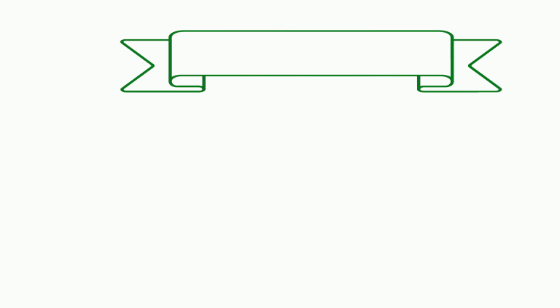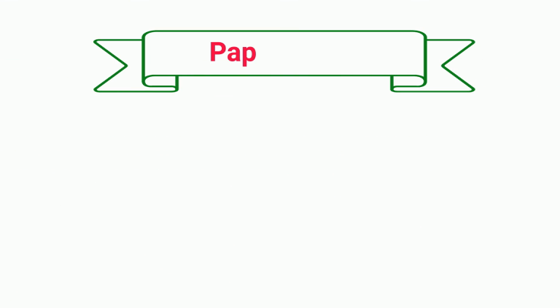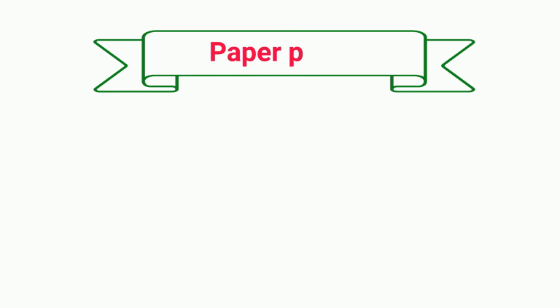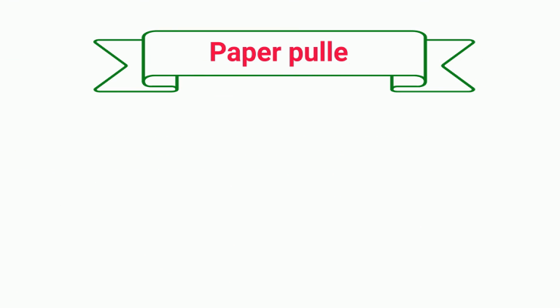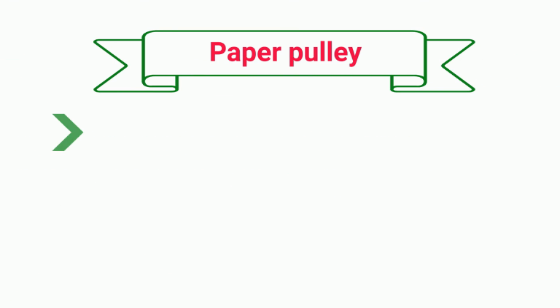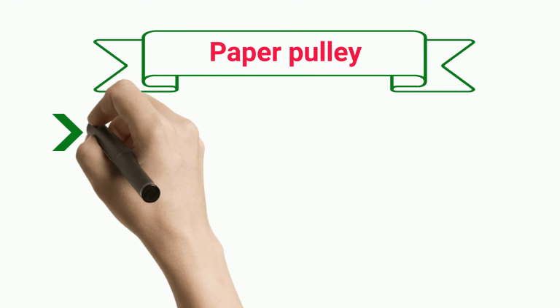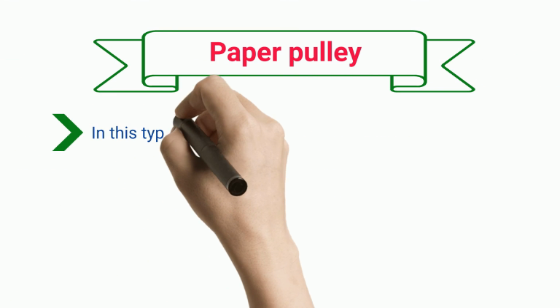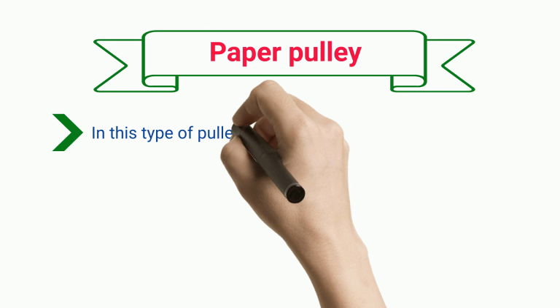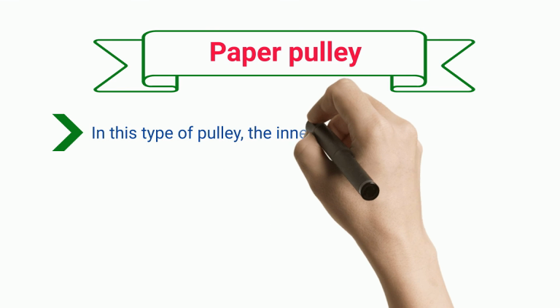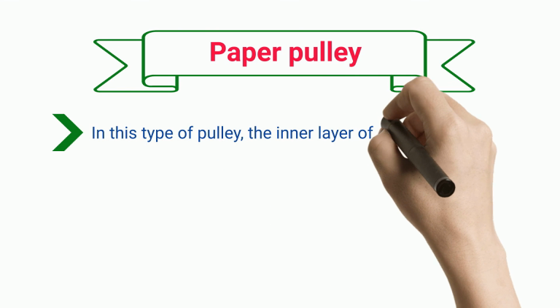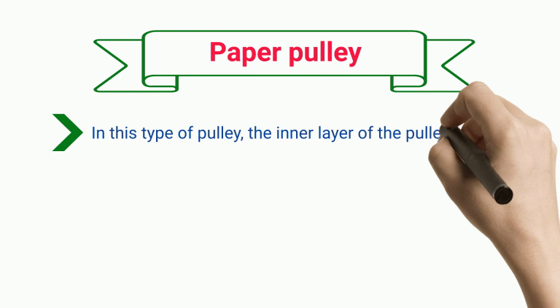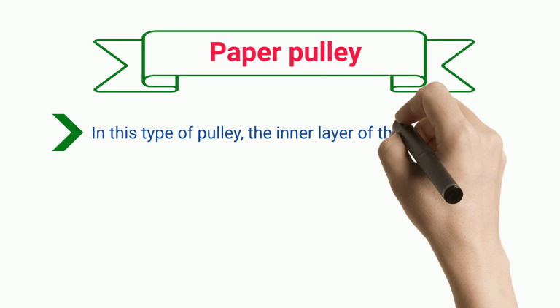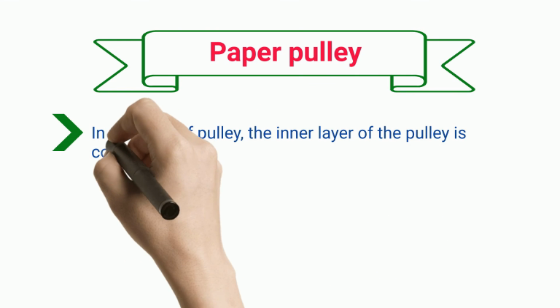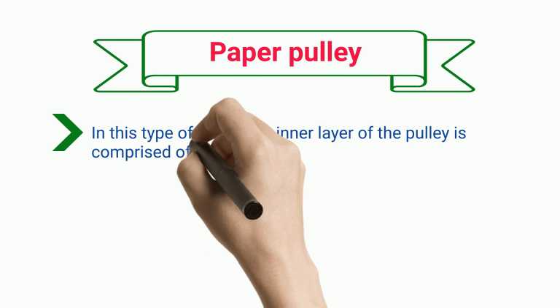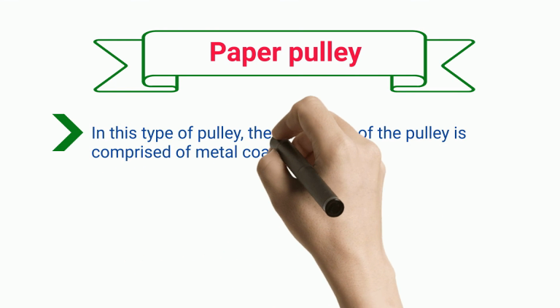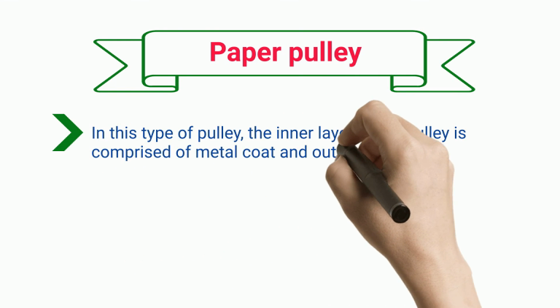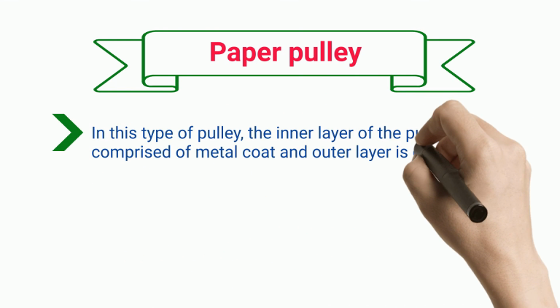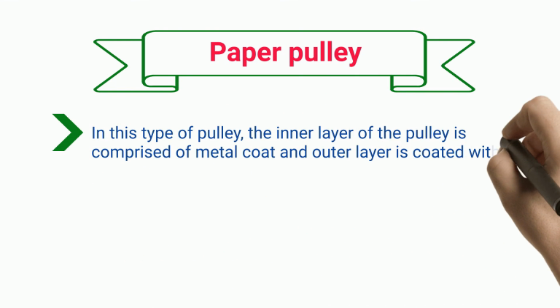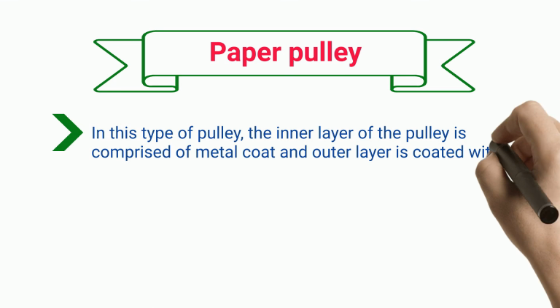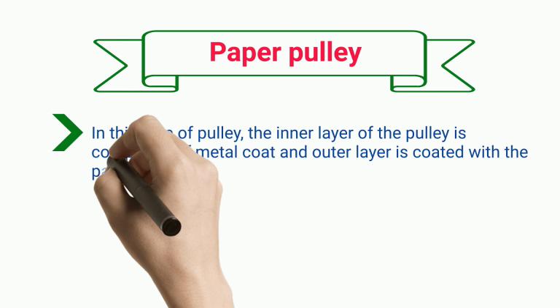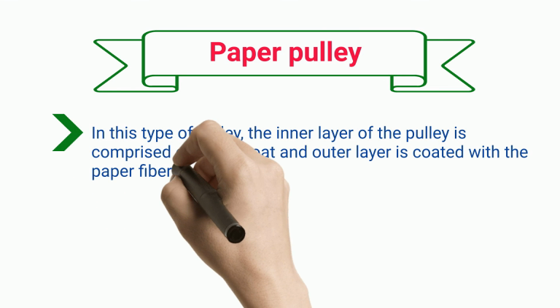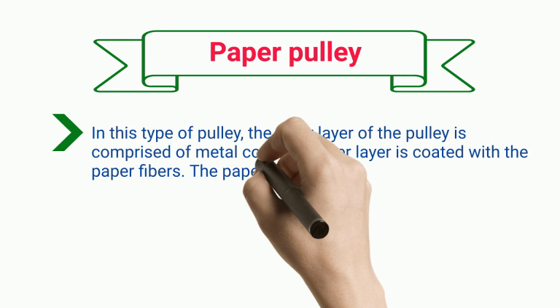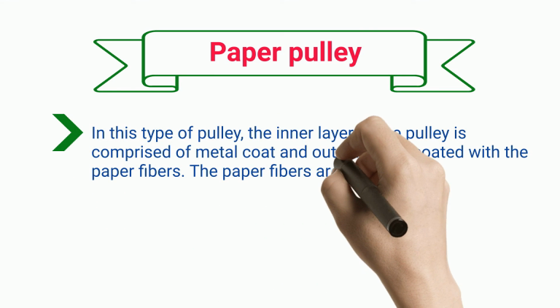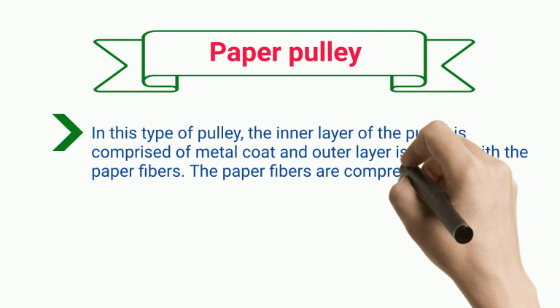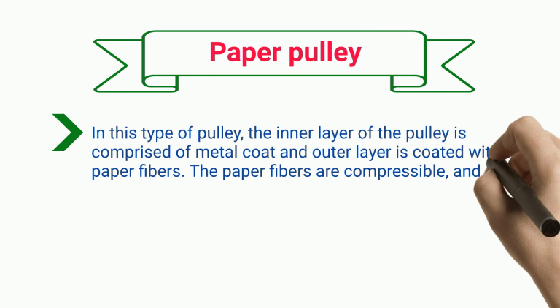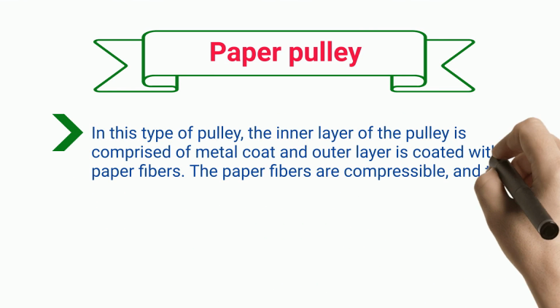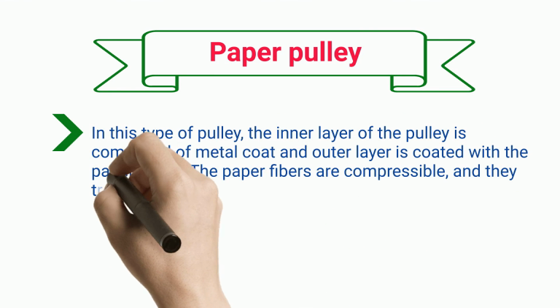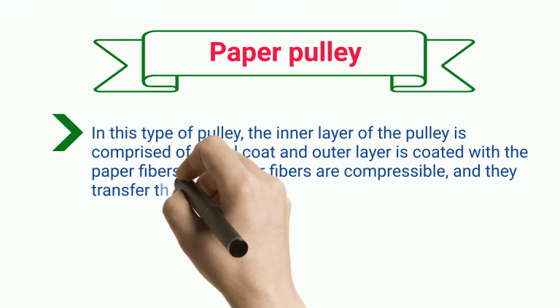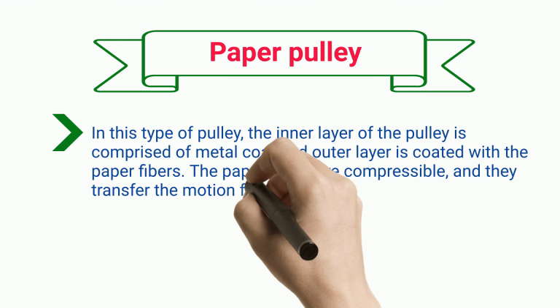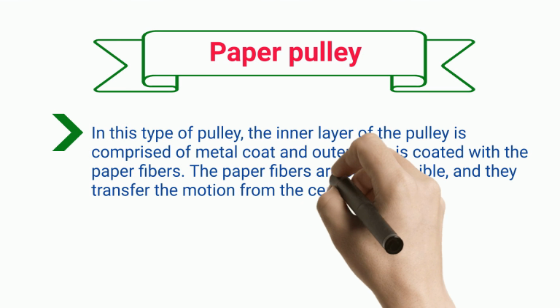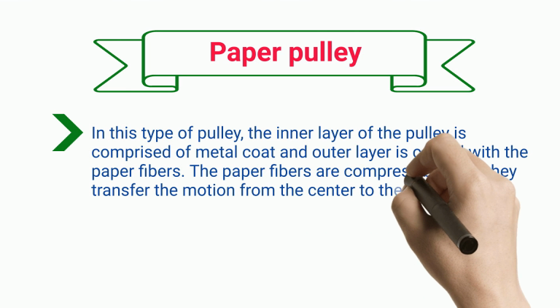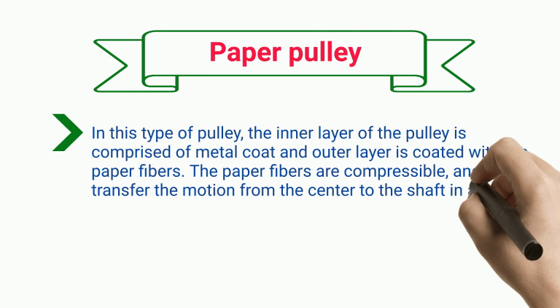Paper Pulley. In this type of pulley, the inner layer is comprised of a metal coat and the outer layer is coated with paper fibers. The paper fibers are compressible, and they transfer the motion from the center to the shaft in a short distance.